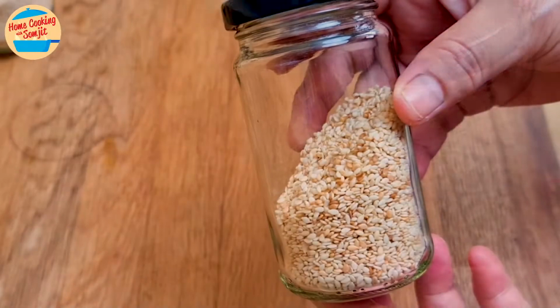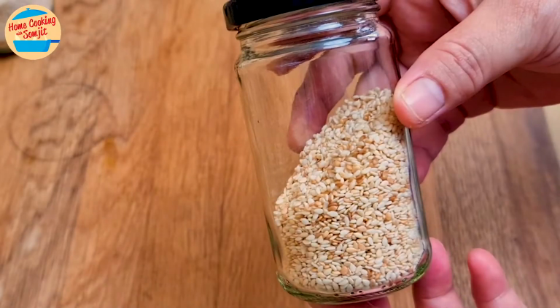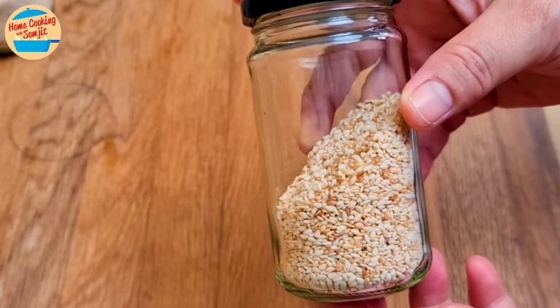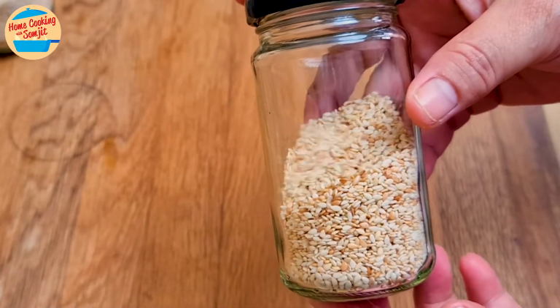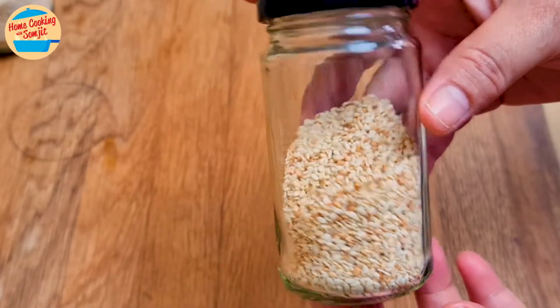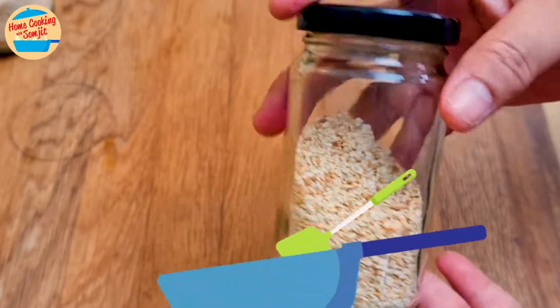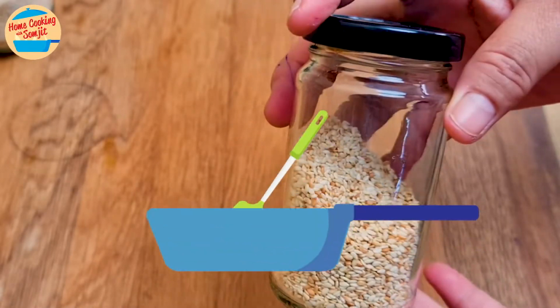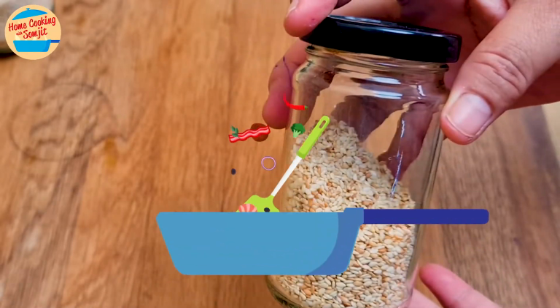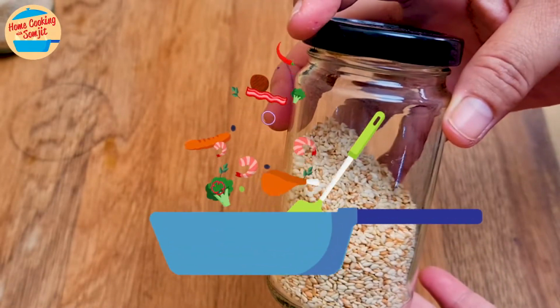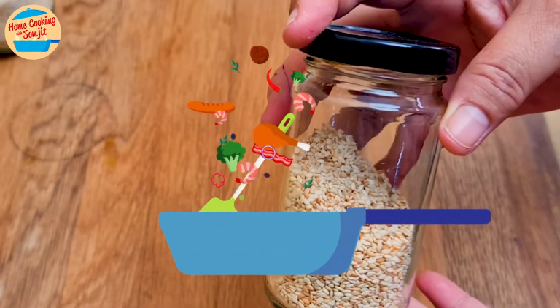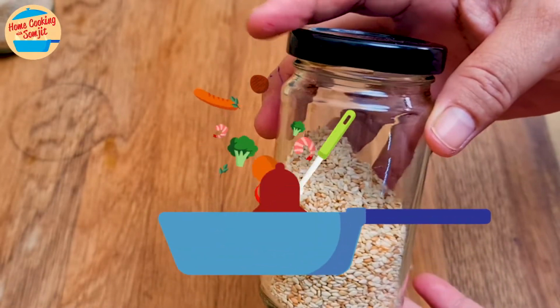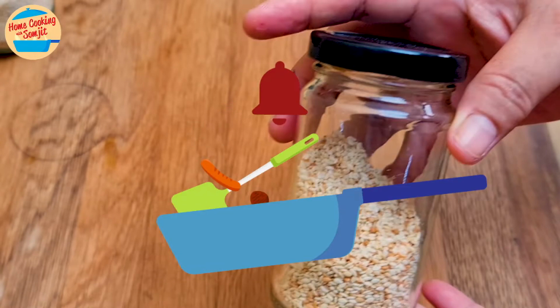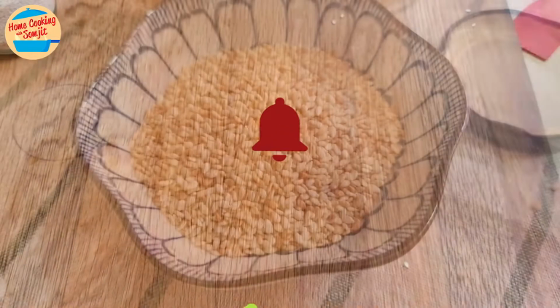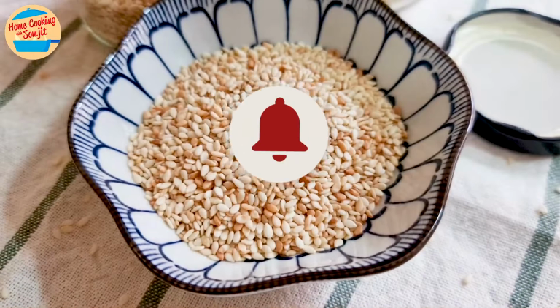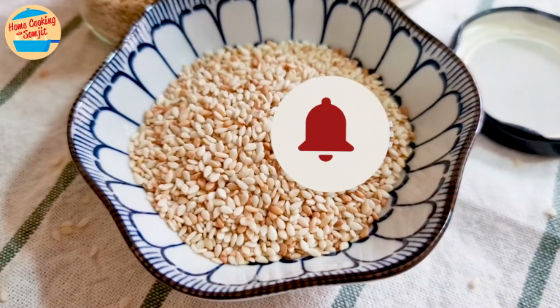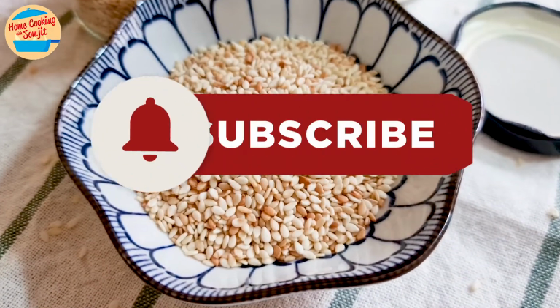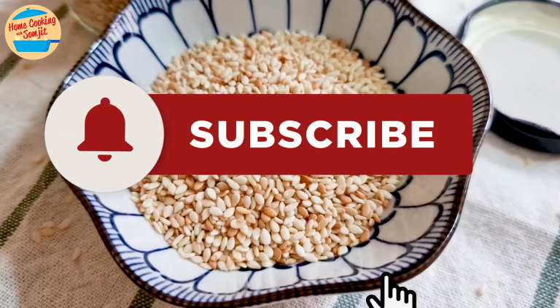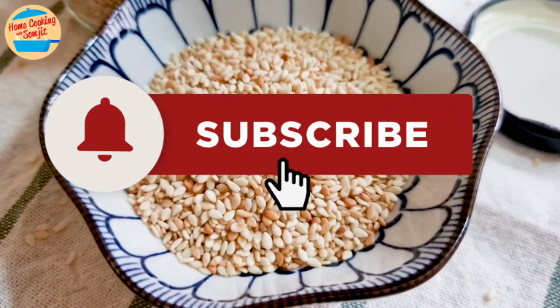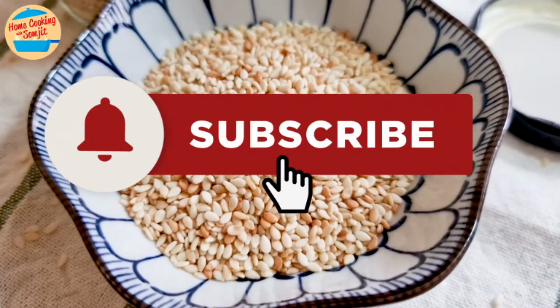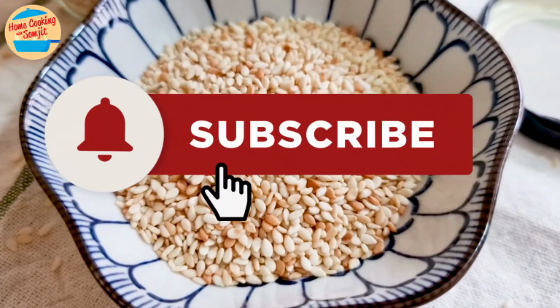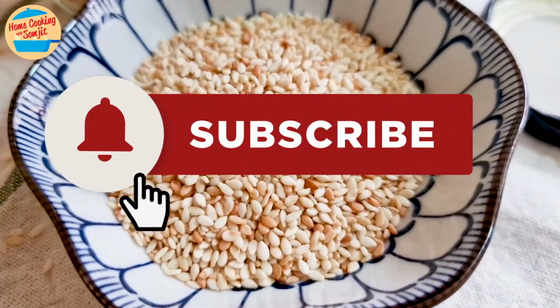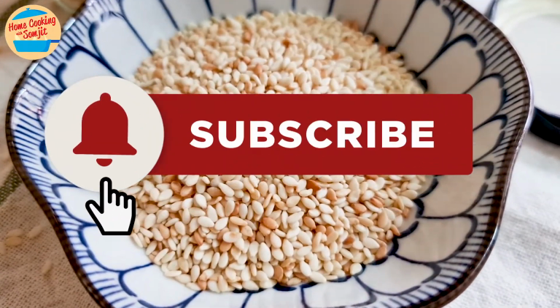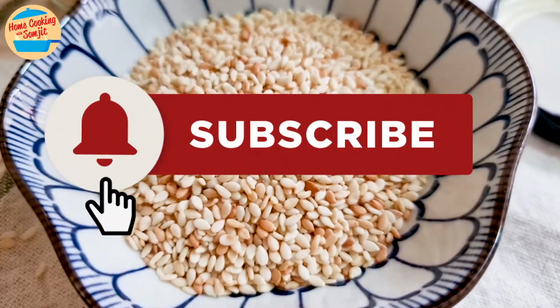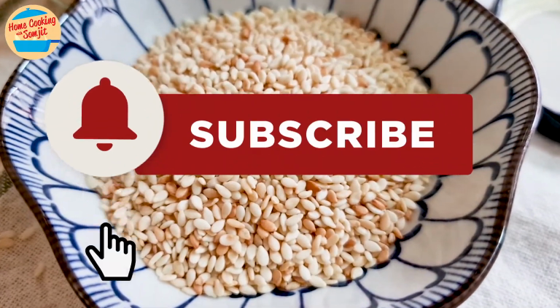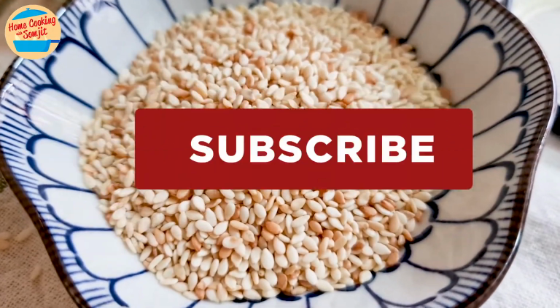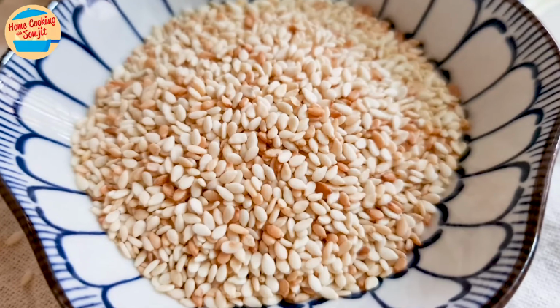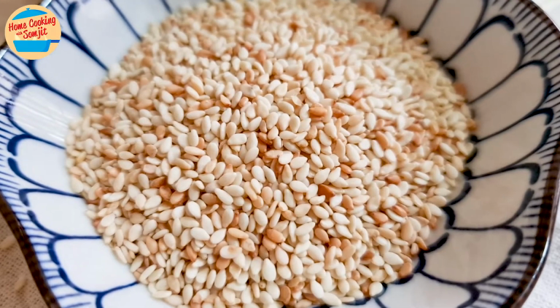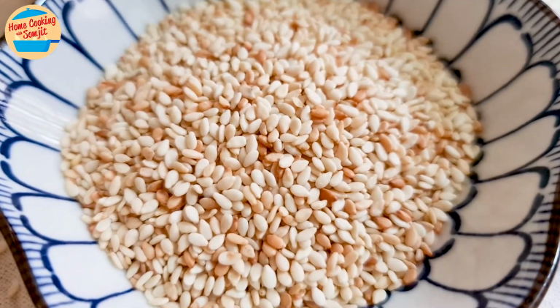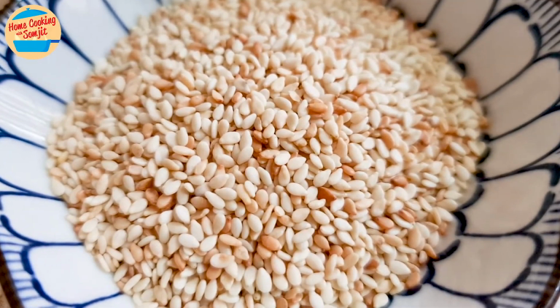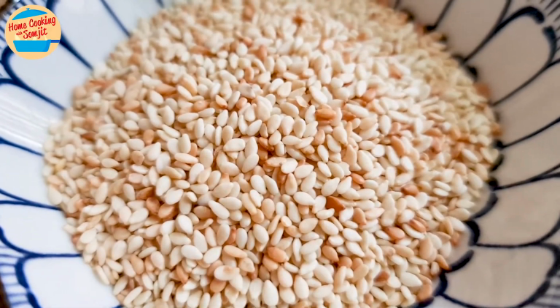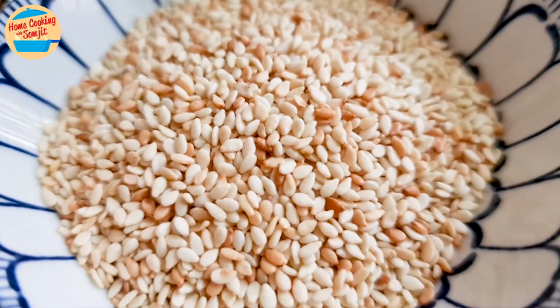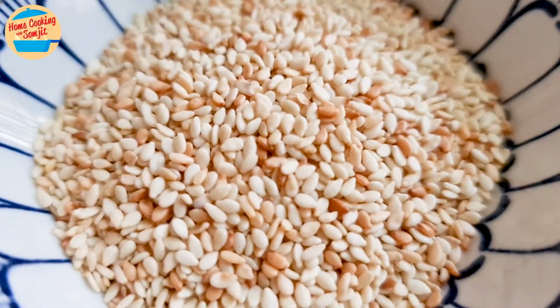And that's it! I can't wait to use these toasted sesame seeds for my next dish. Thank you for watching. Please like and share if you have enjoyed the video. This is Home Cooking with Somjit. Thank you and bye-bye!